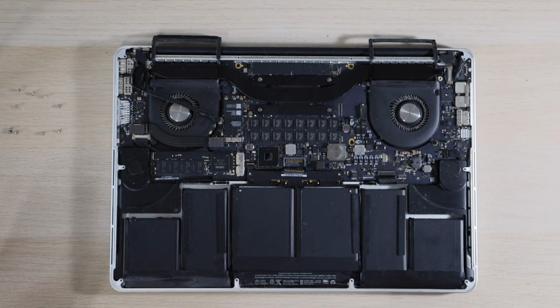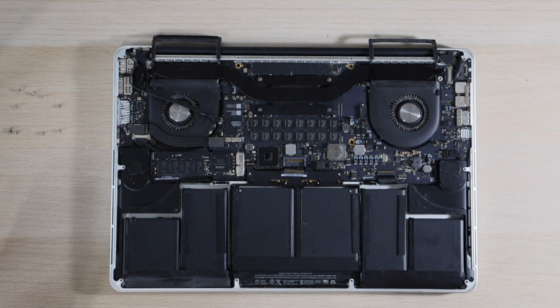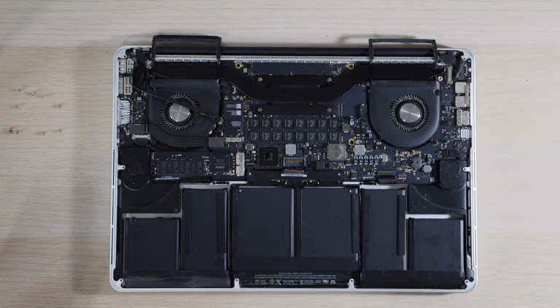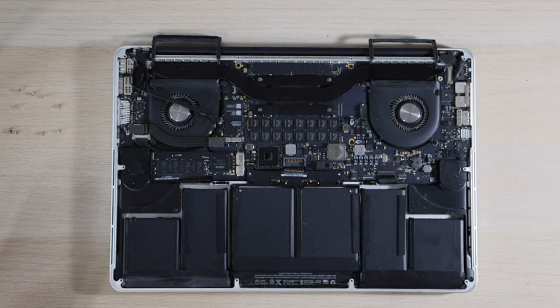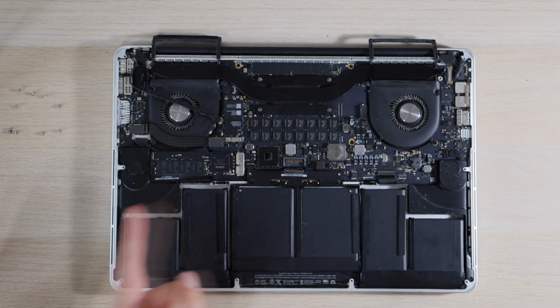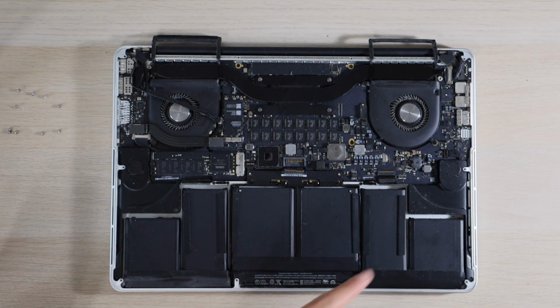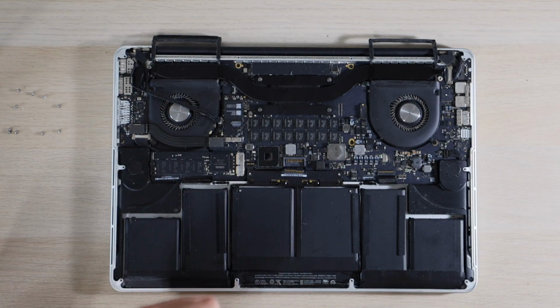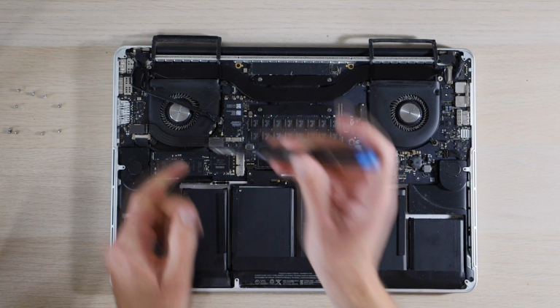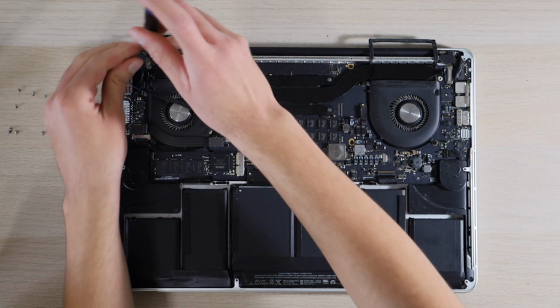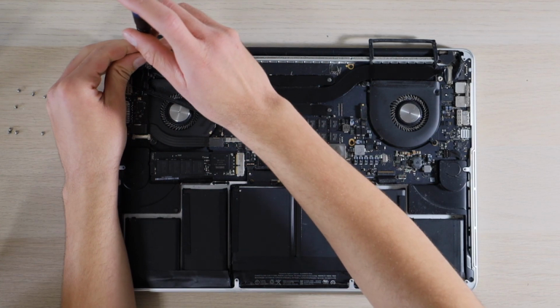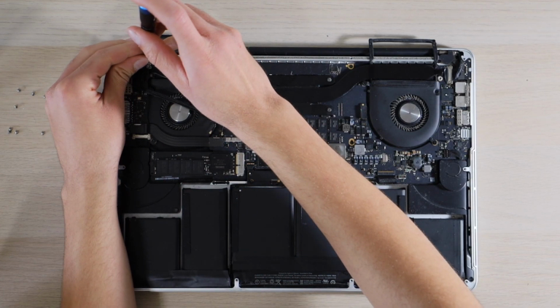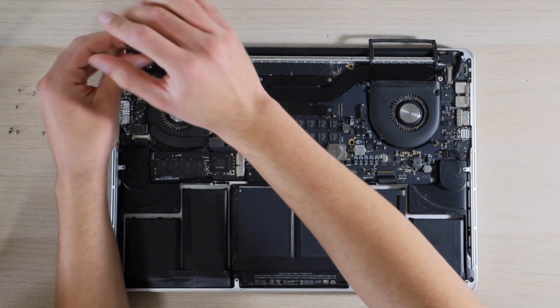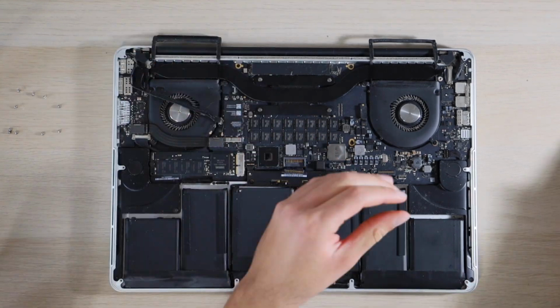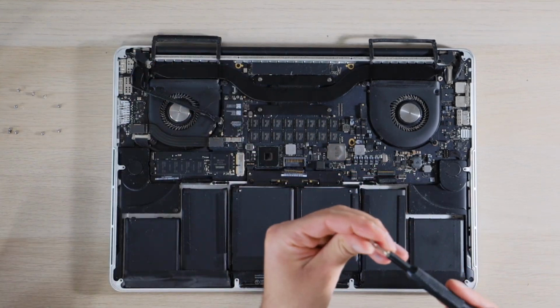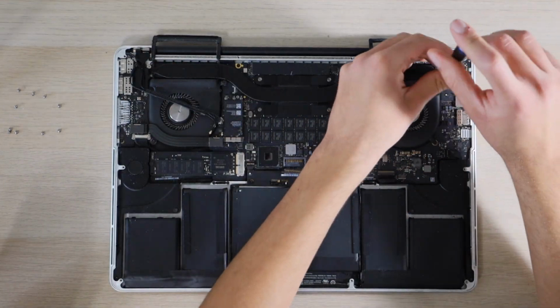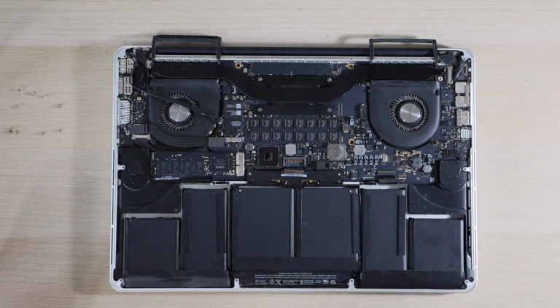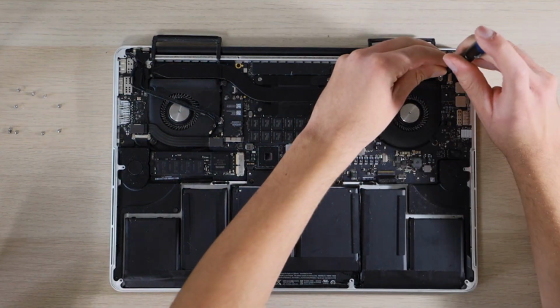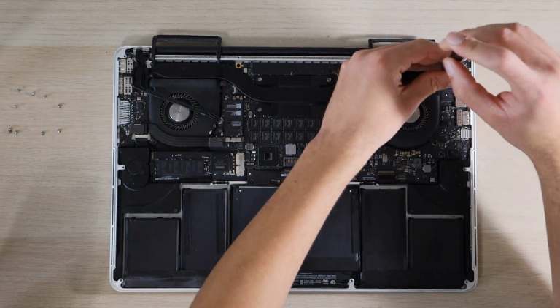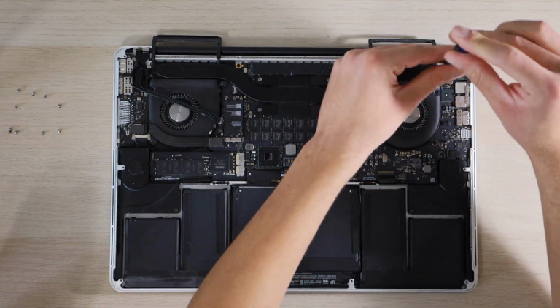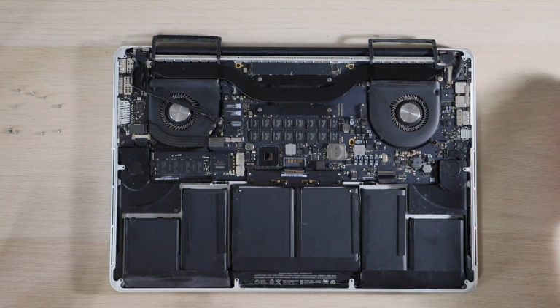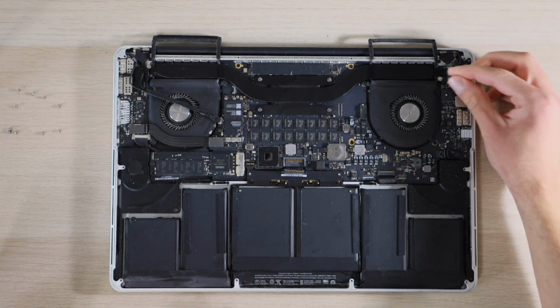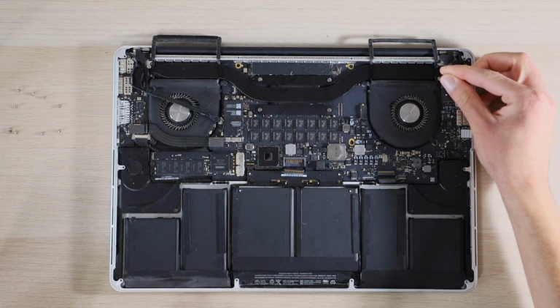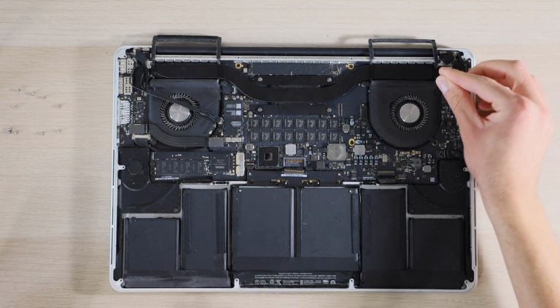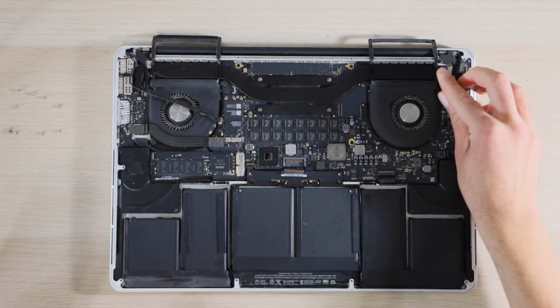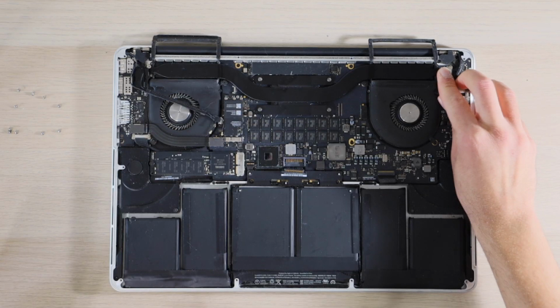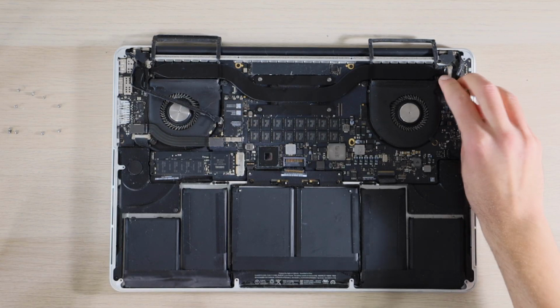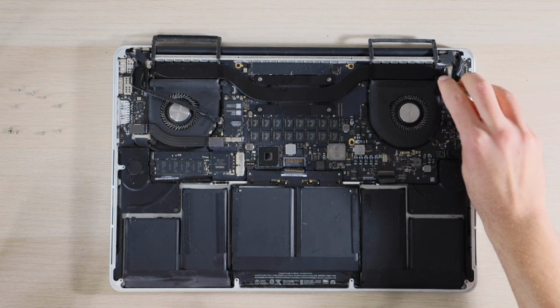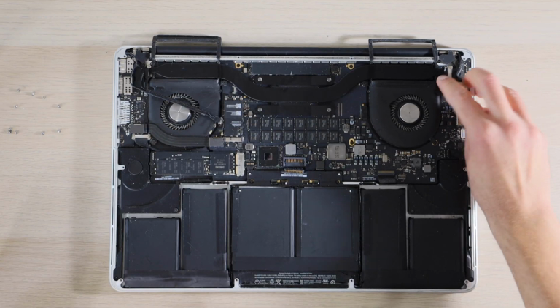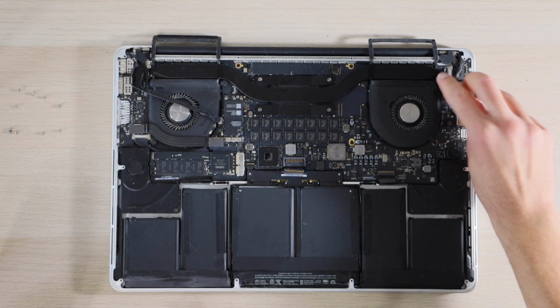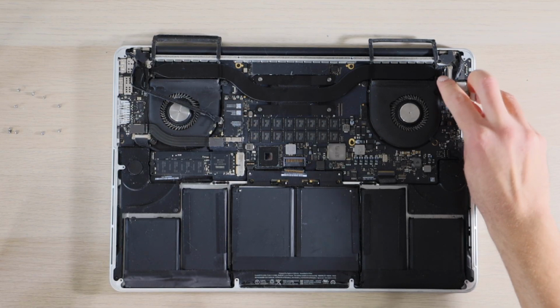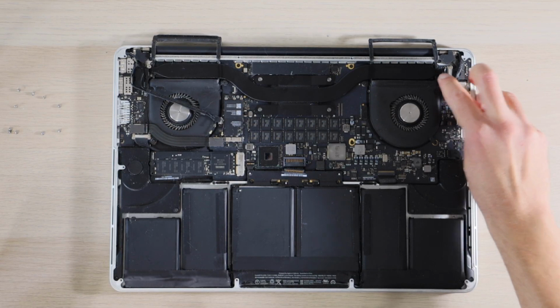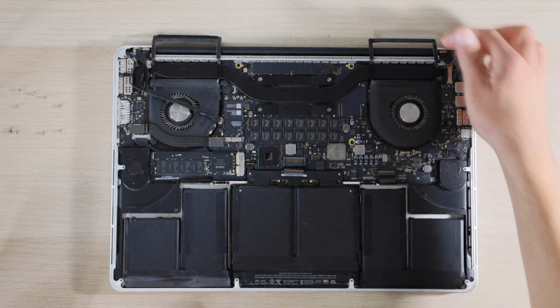Next, we'll put back our T5 screws on the left and right side of our heat sink, and then replace the rubber cover on top of our right CPU heat sink screw.